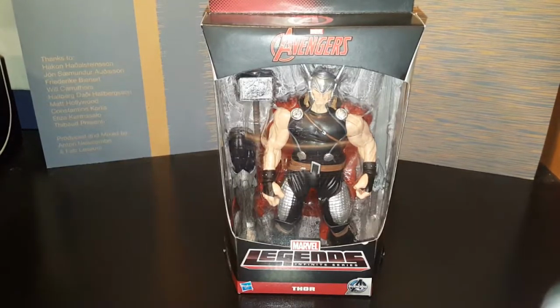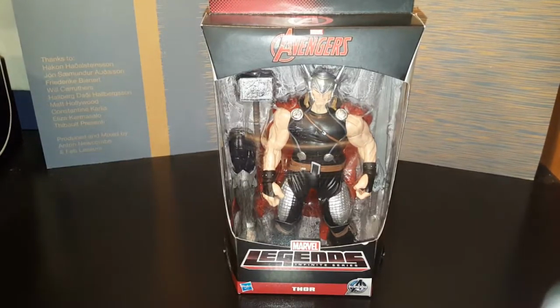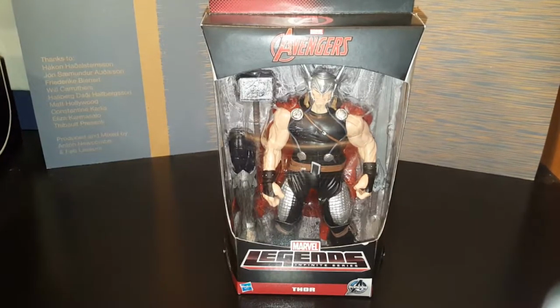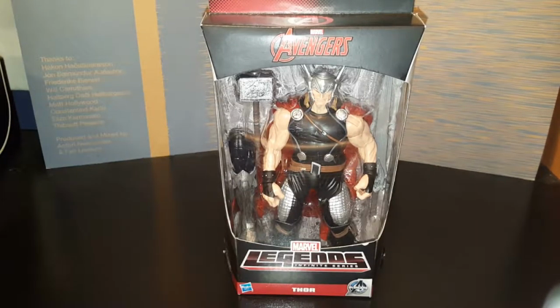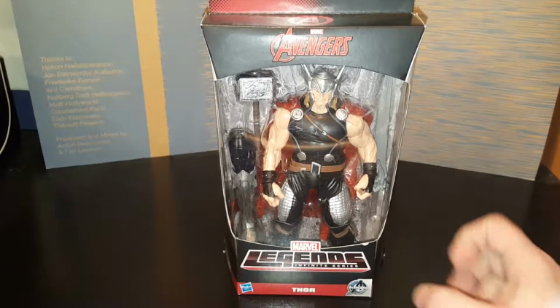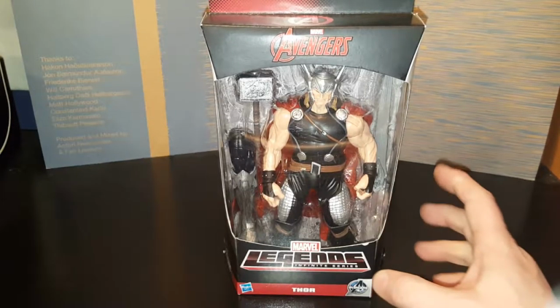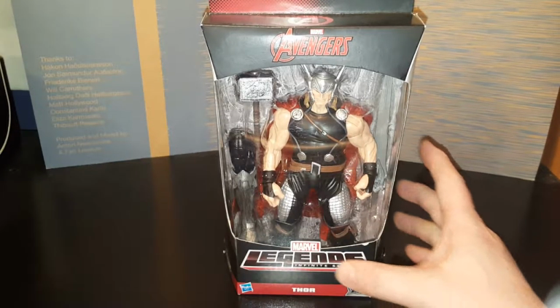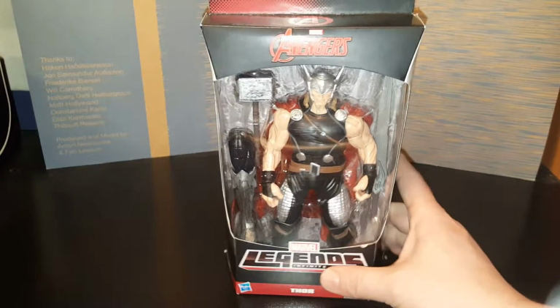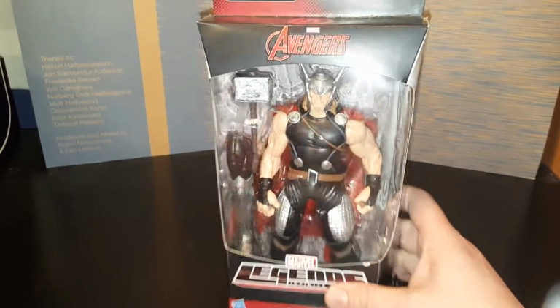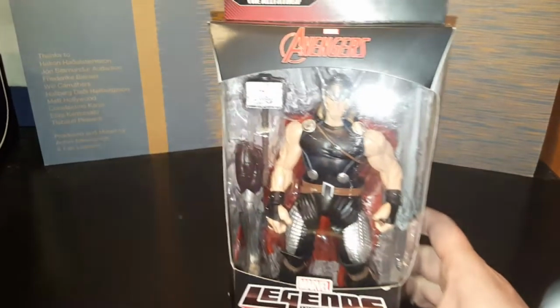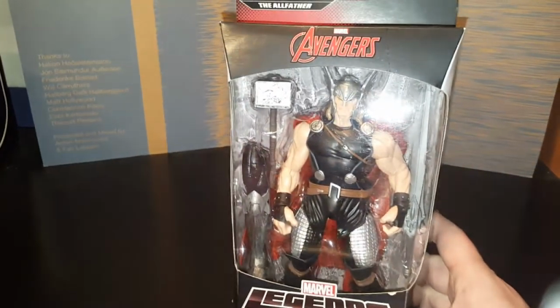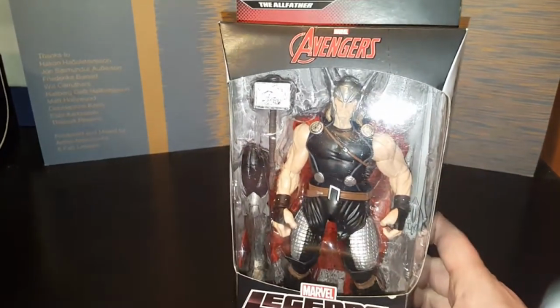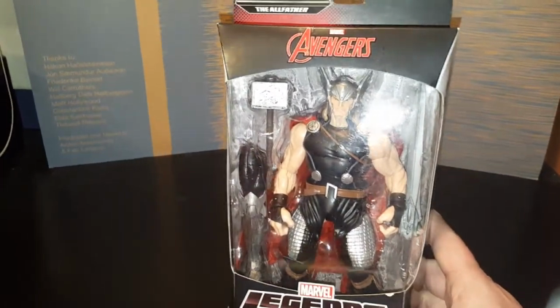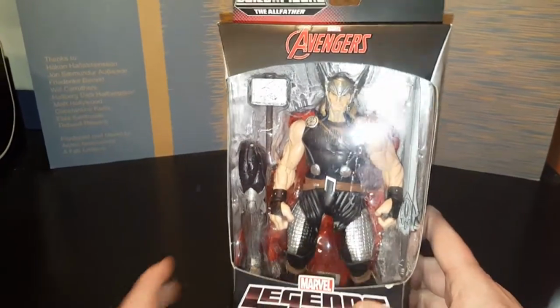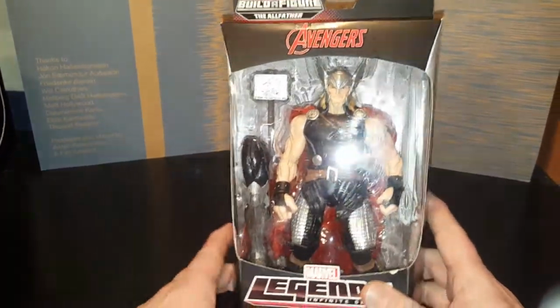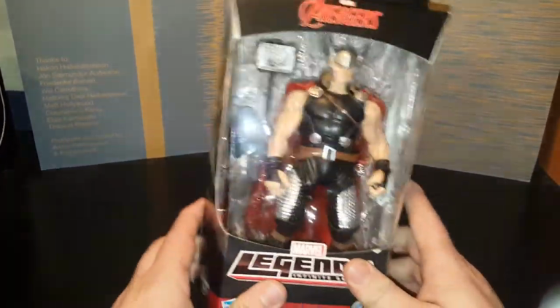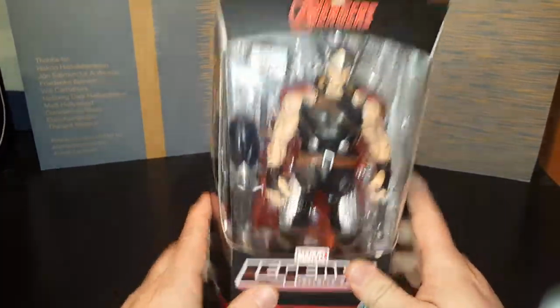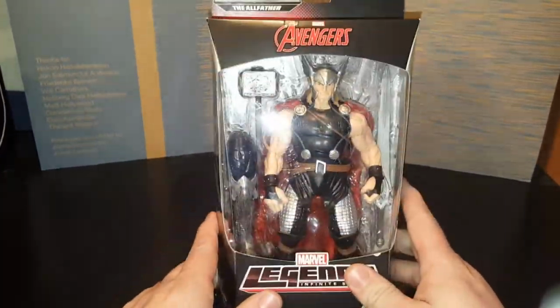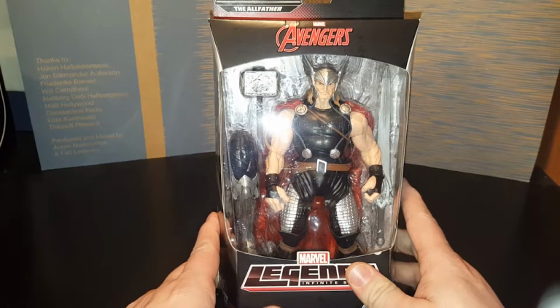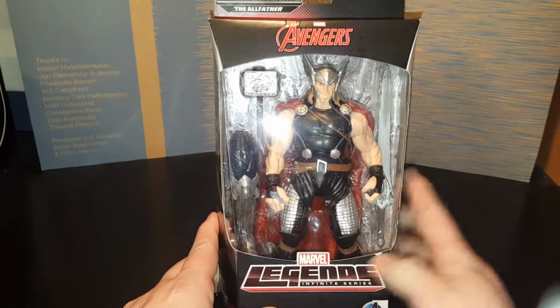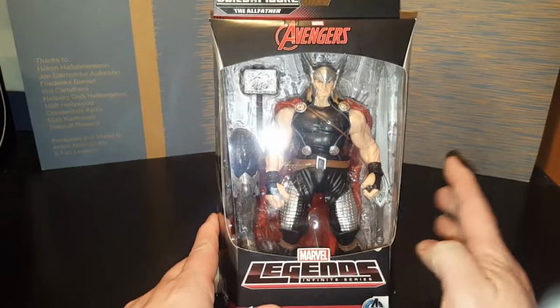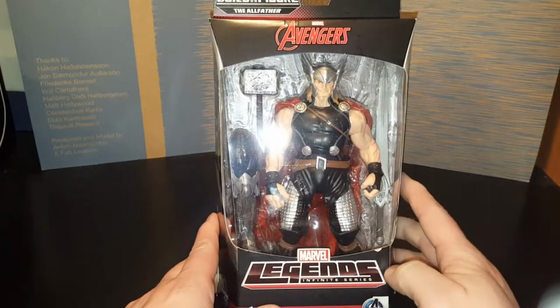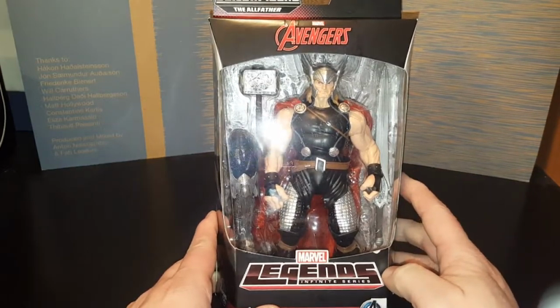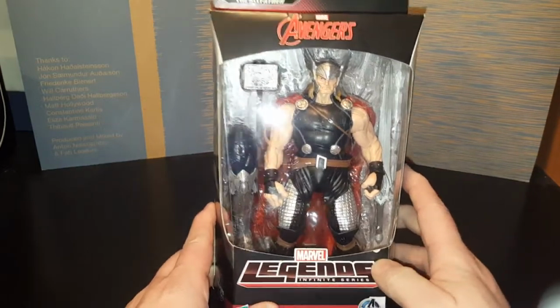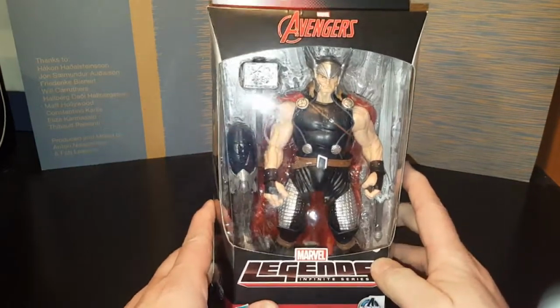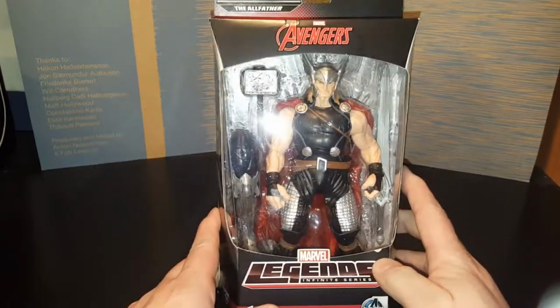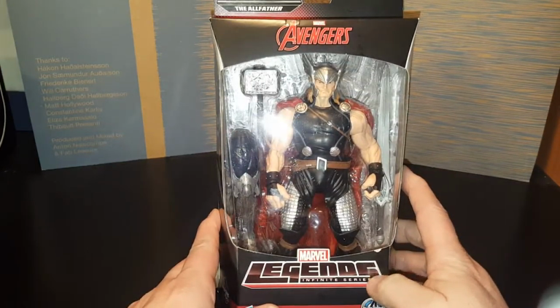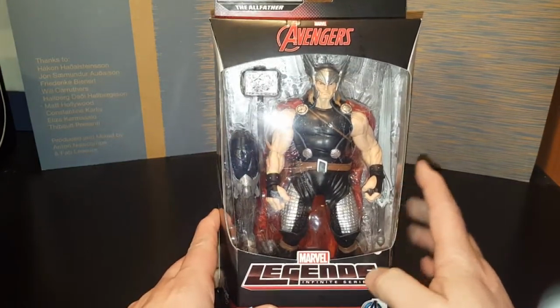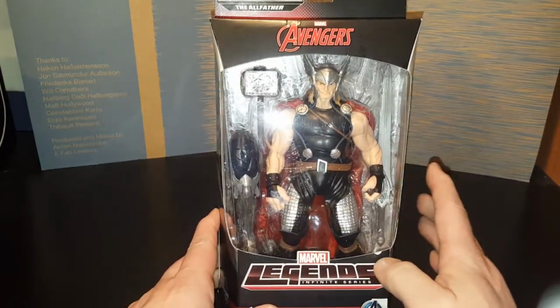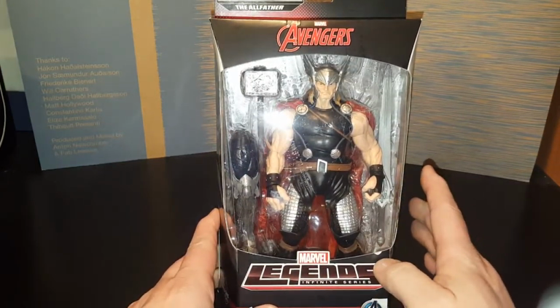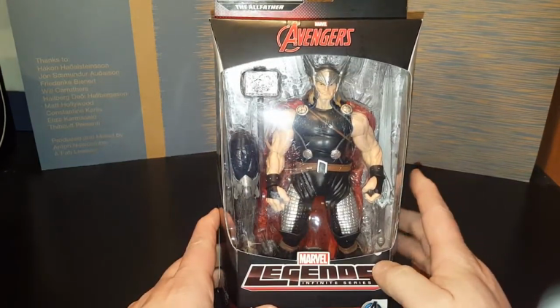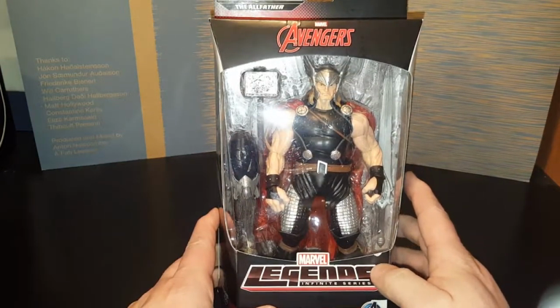Hey, how's it going? Green Star here. So, what I'm going to do is — this is going to be part one of a six-part series.